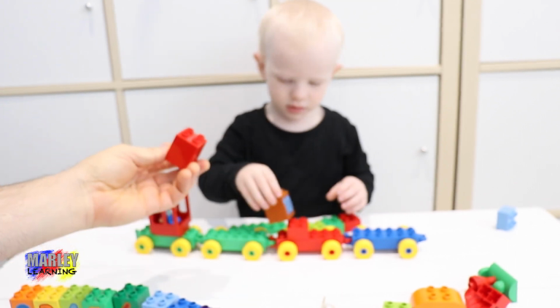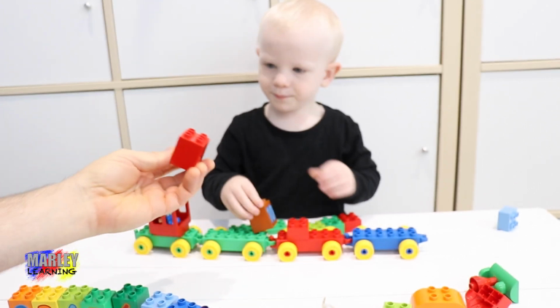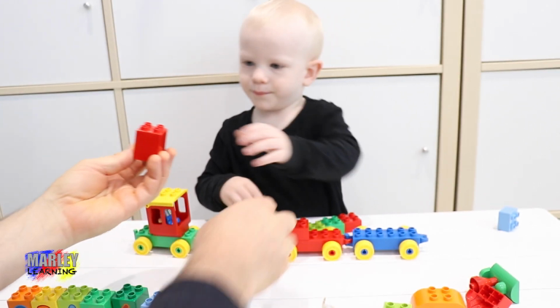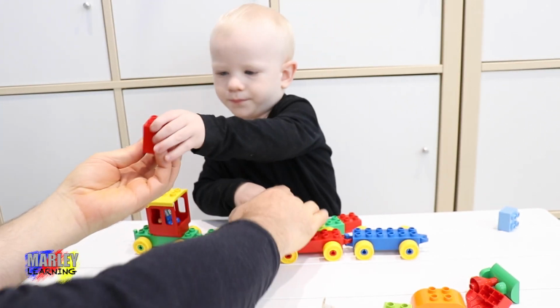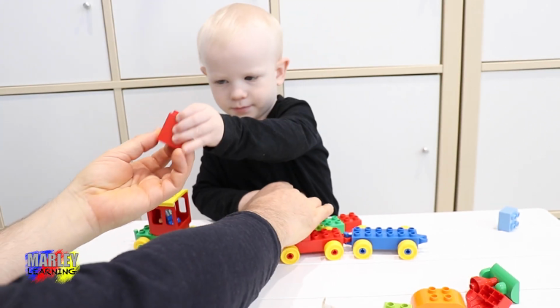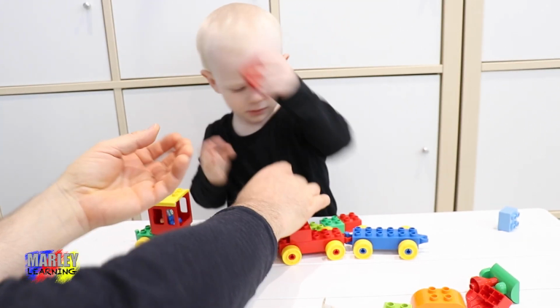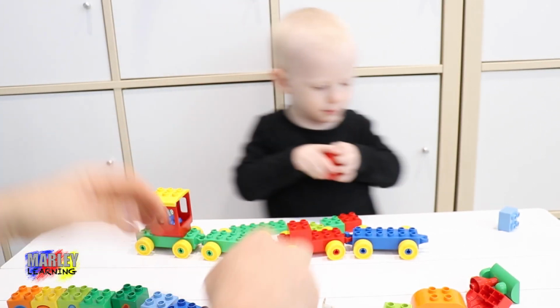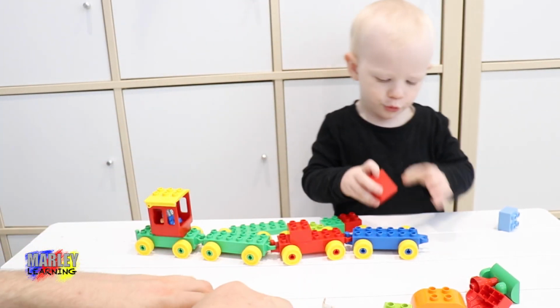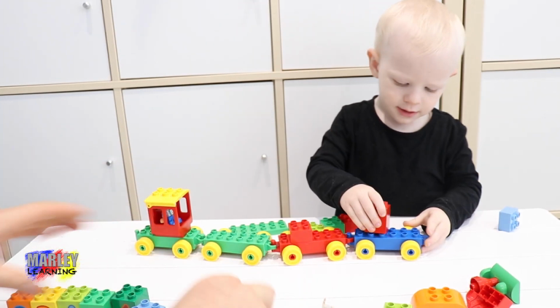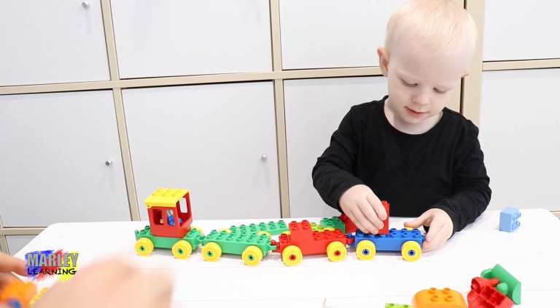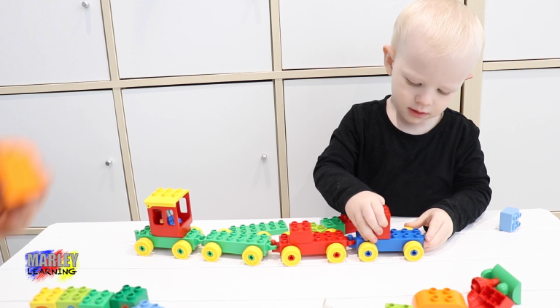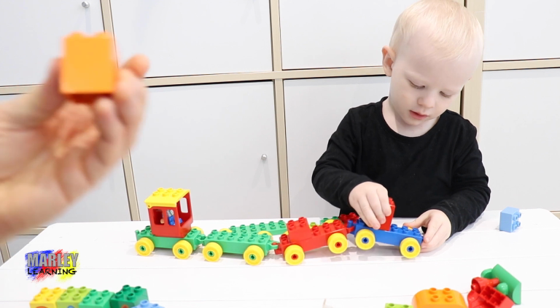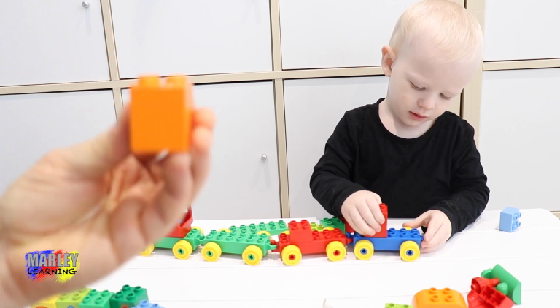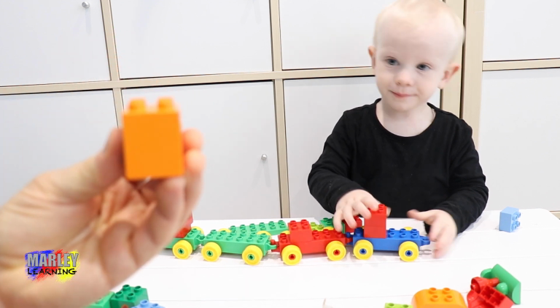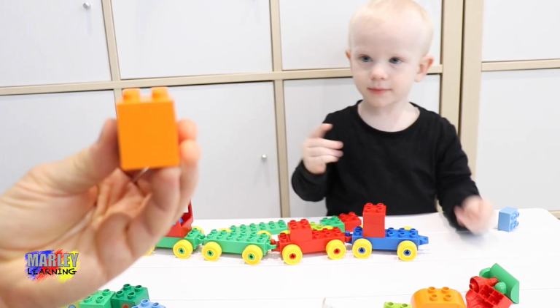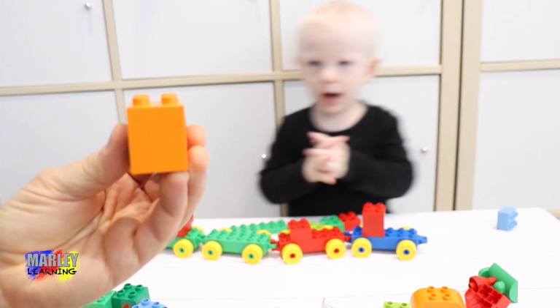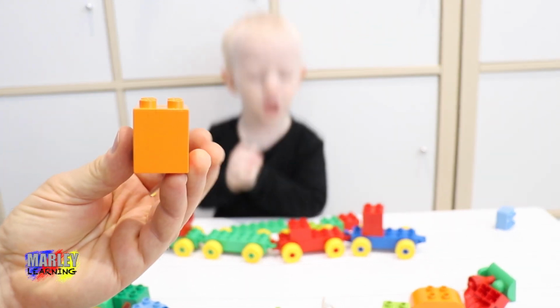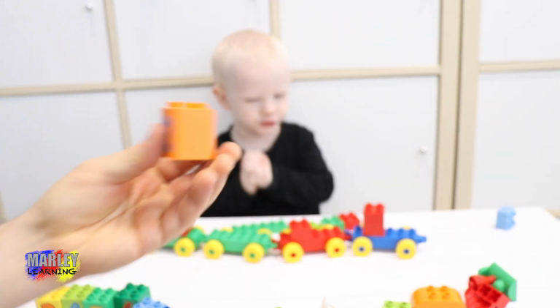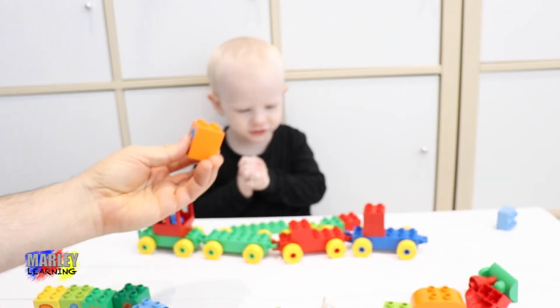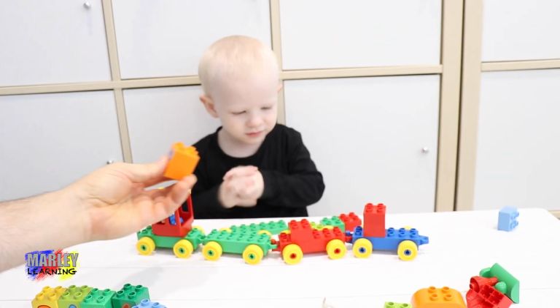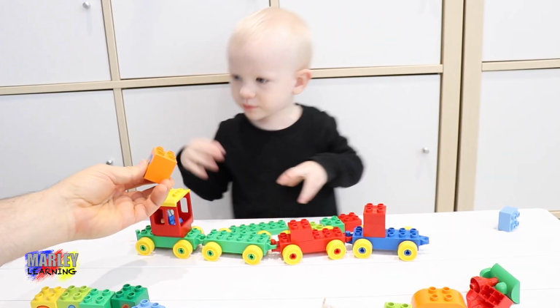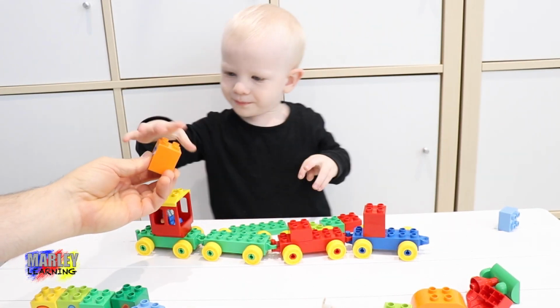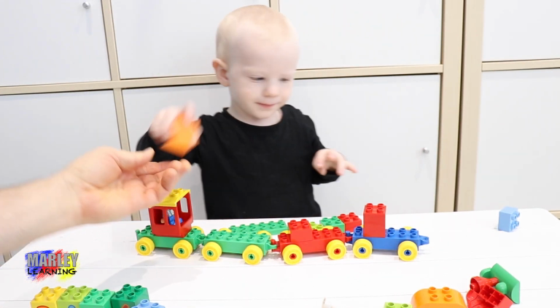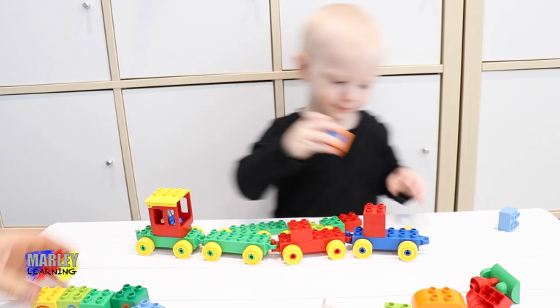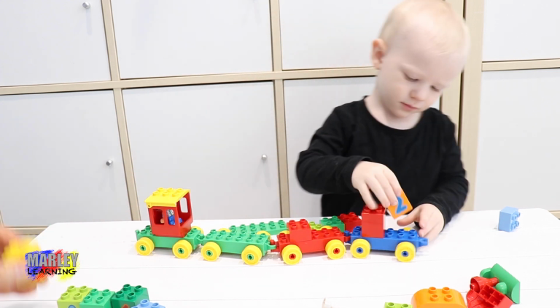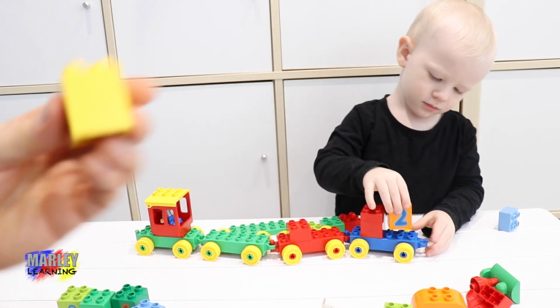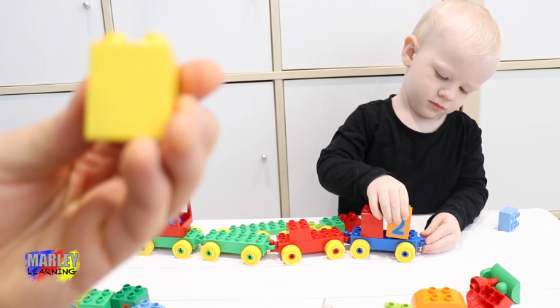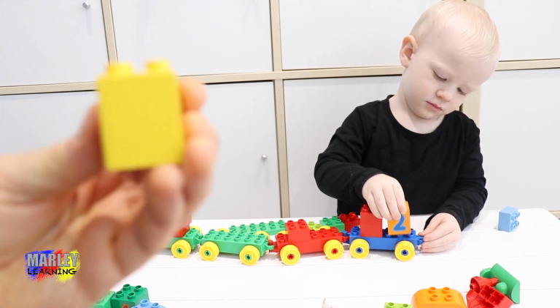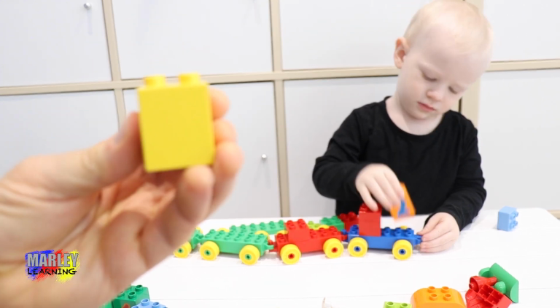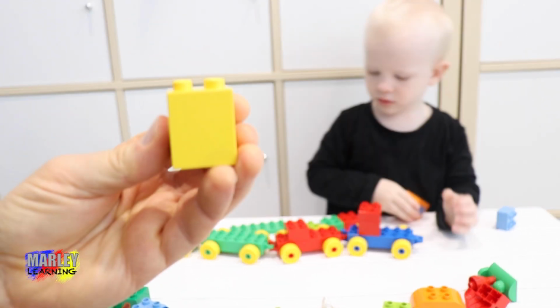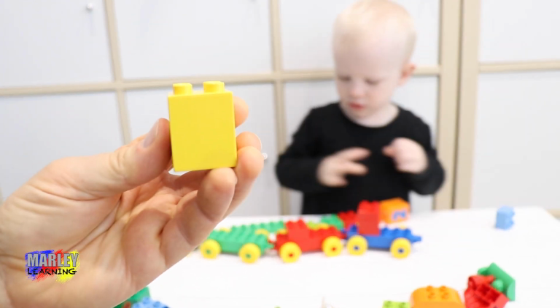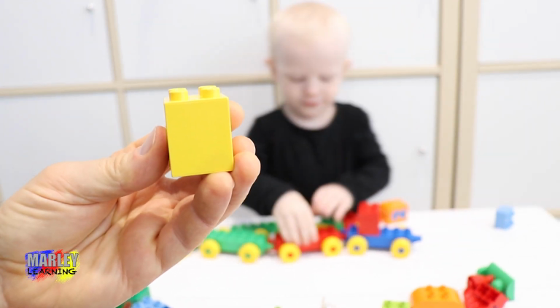Where are we going to put the red one? Red one. What colour is this one? Orange! Where are you going to put the orange one? What colour is this one? Red.